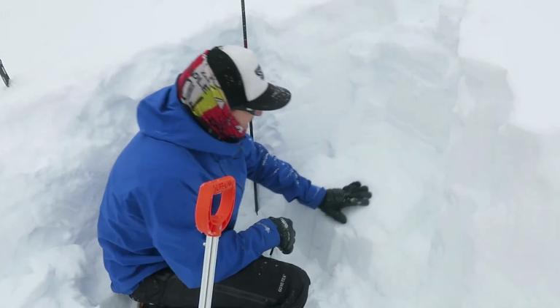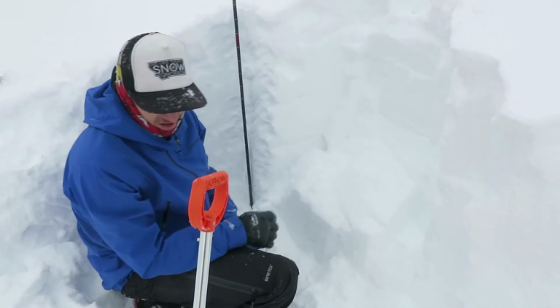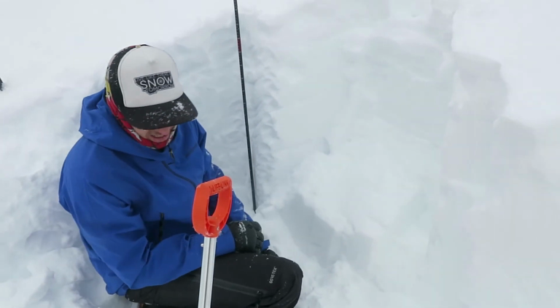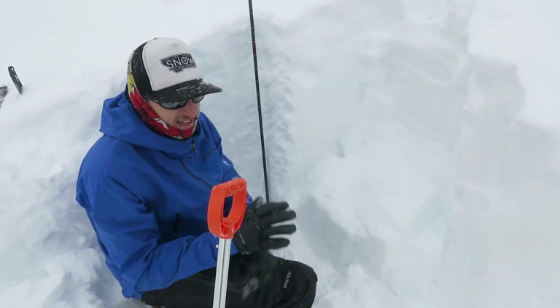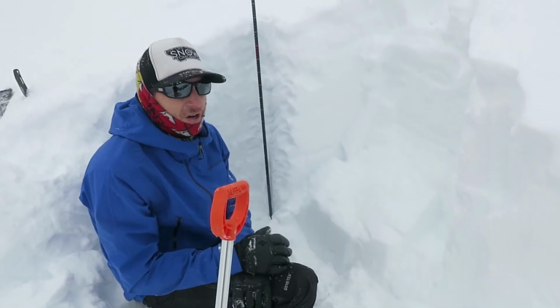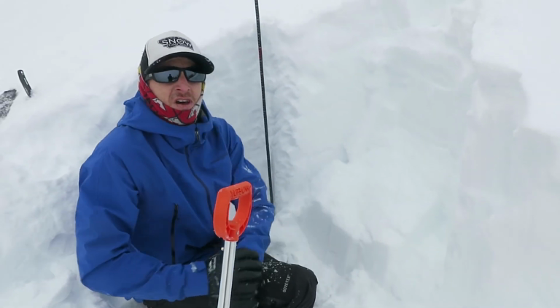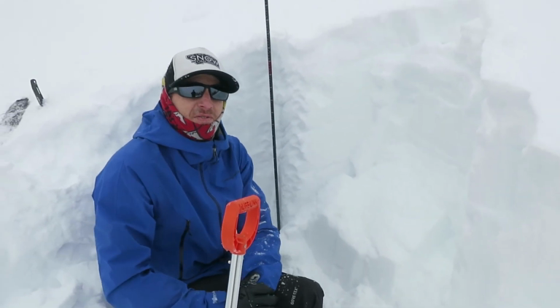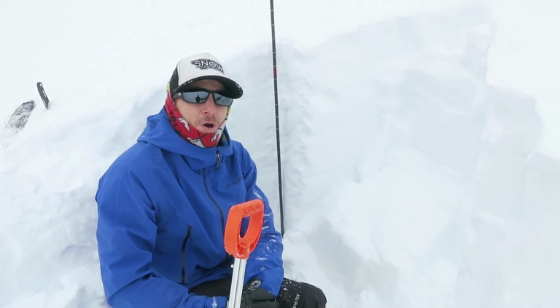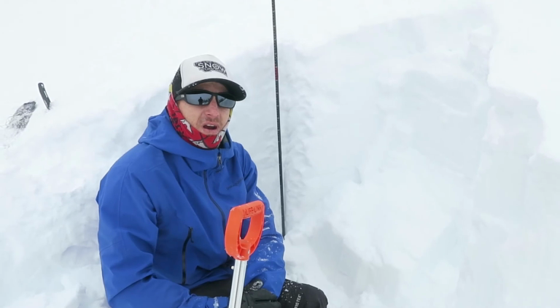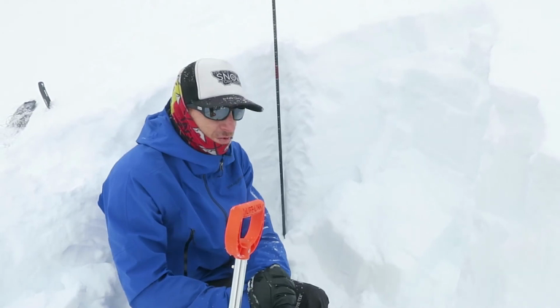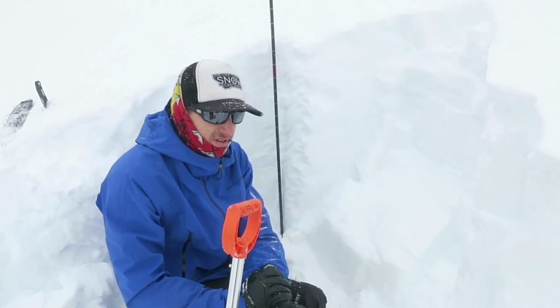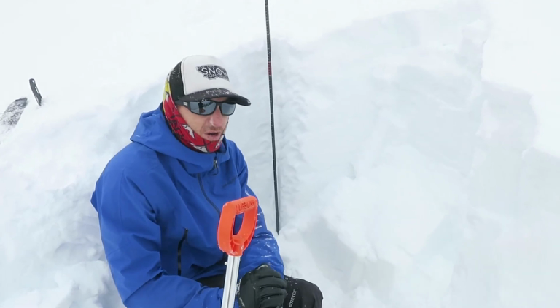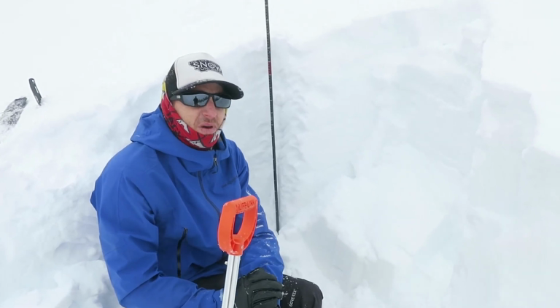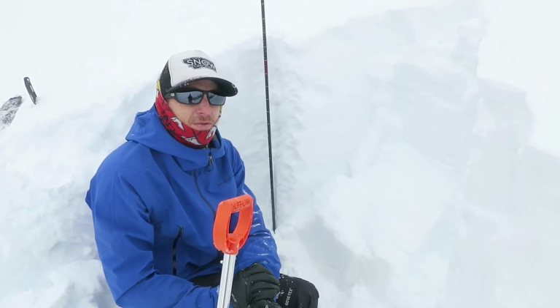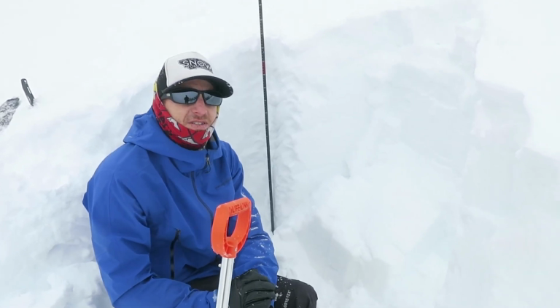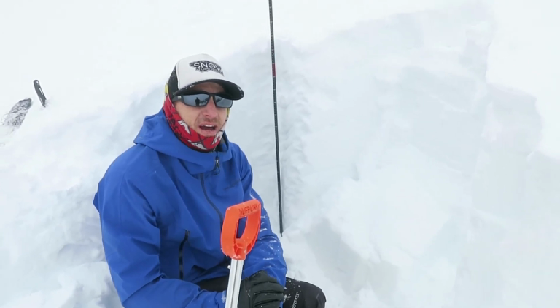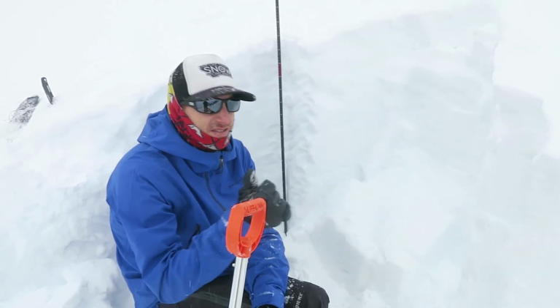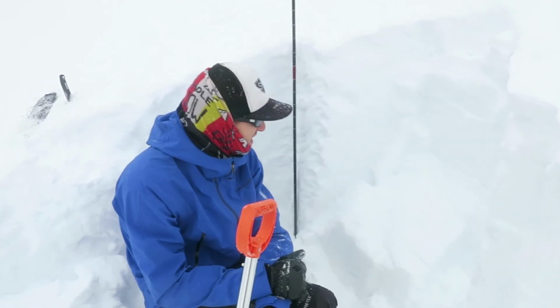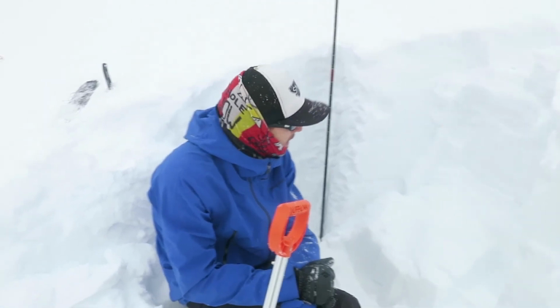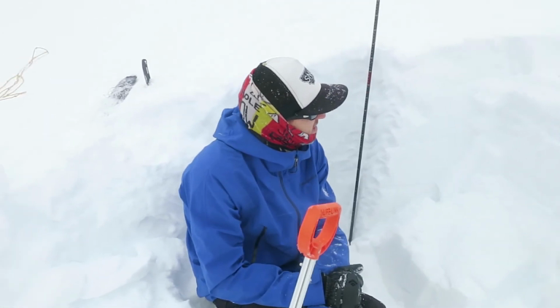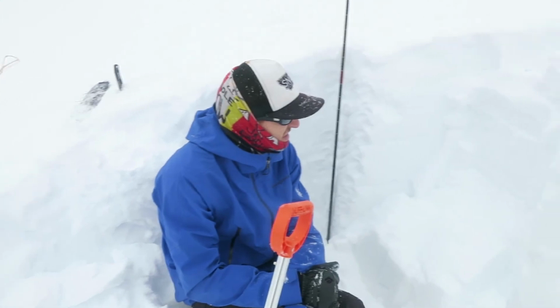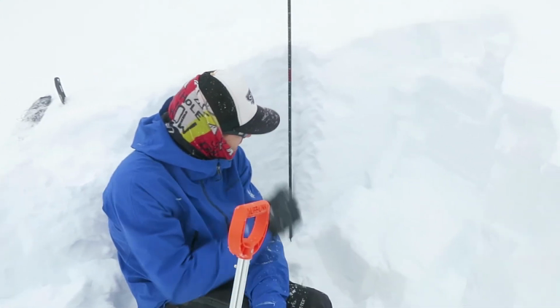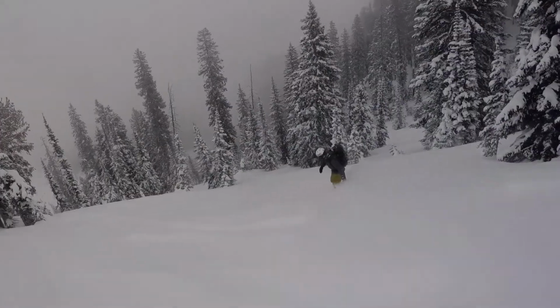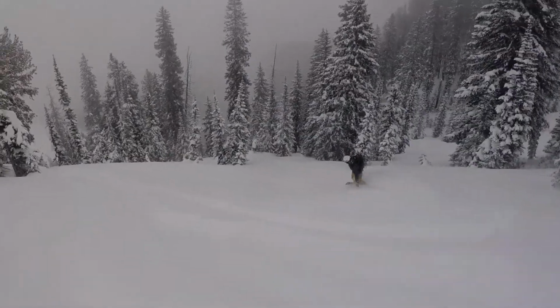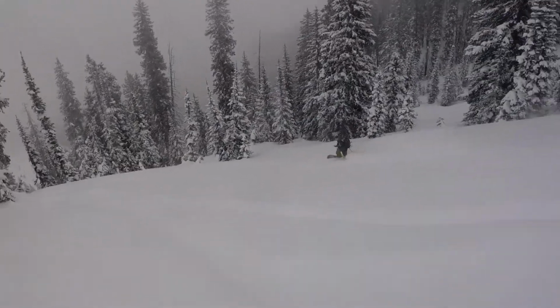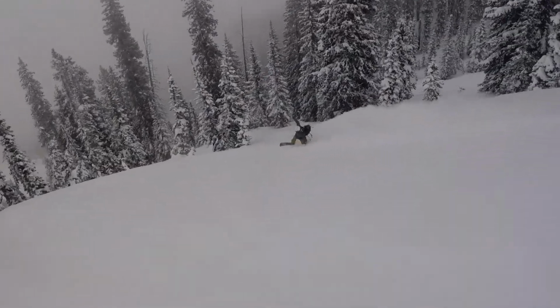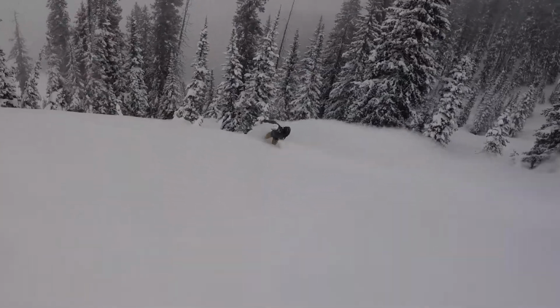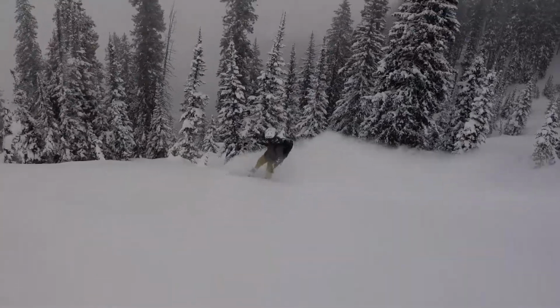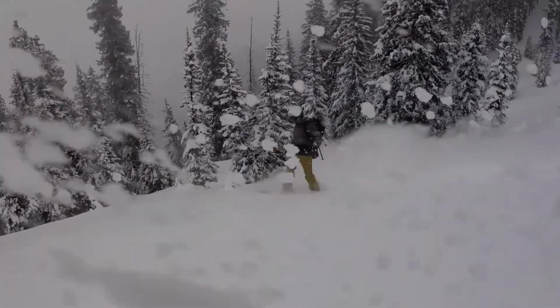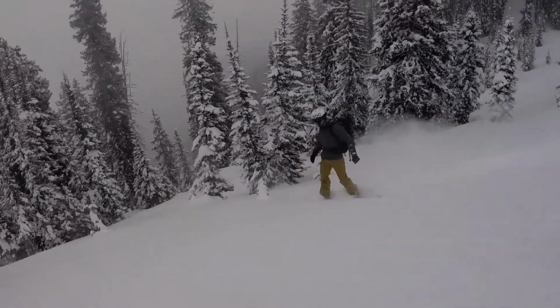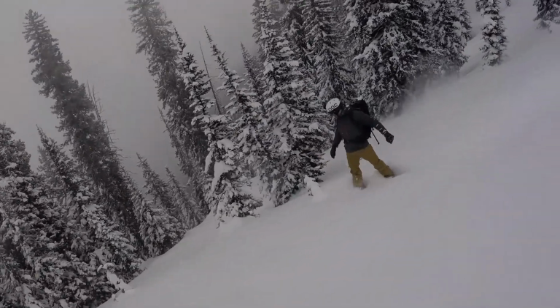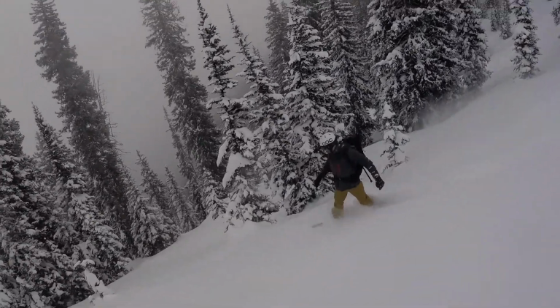It took a lot of weight to get that to go. If you're in the wrong terrain you wouldn't want that to come on you, but if you're managing the terrain right, this is going to be safe to ski. Yeah, that was so sick.